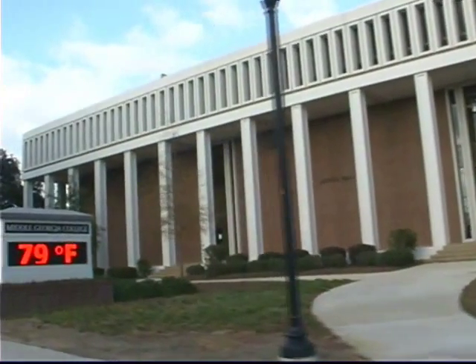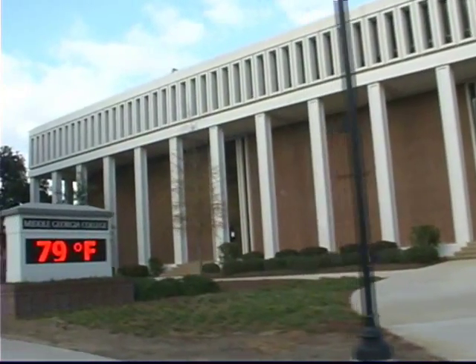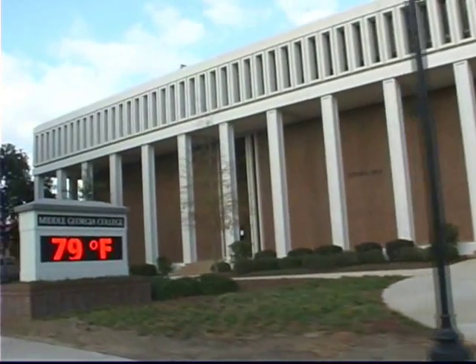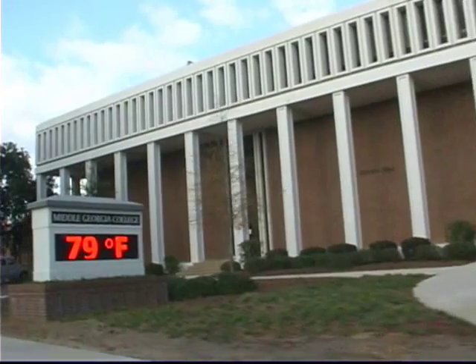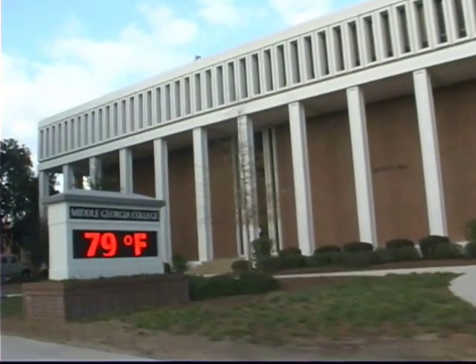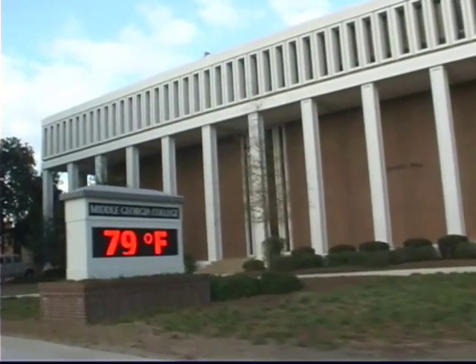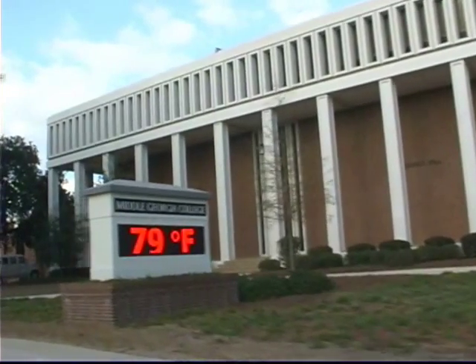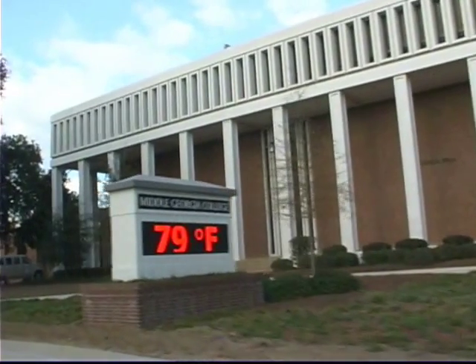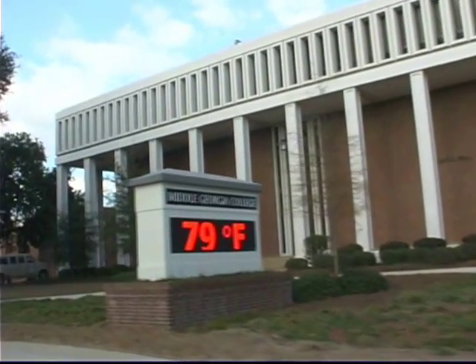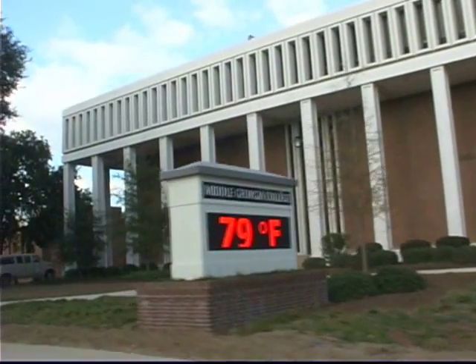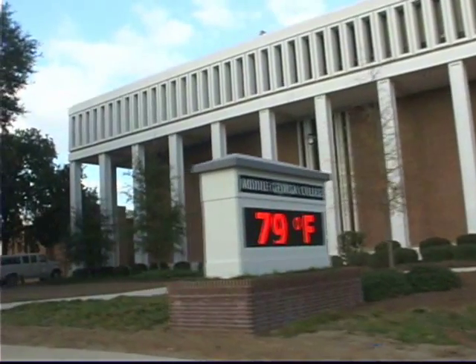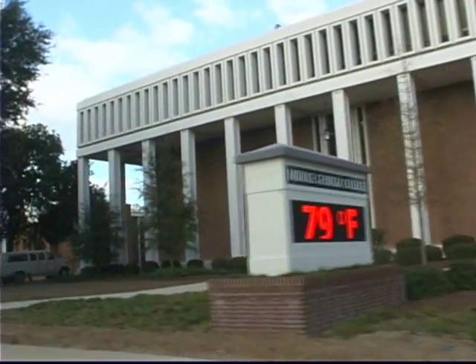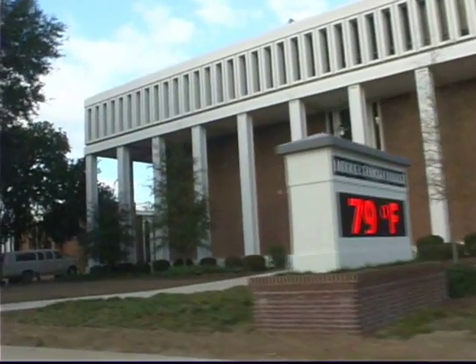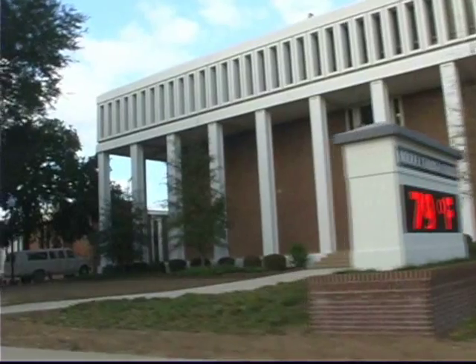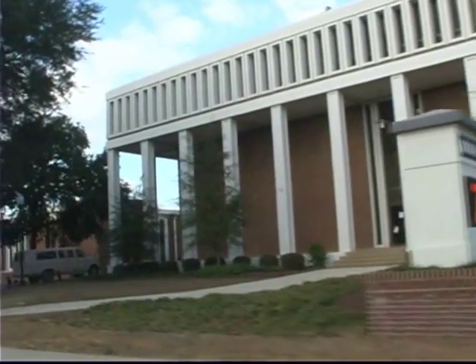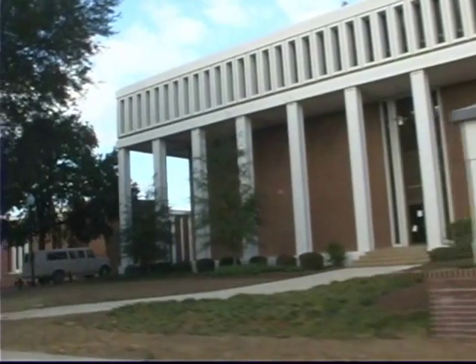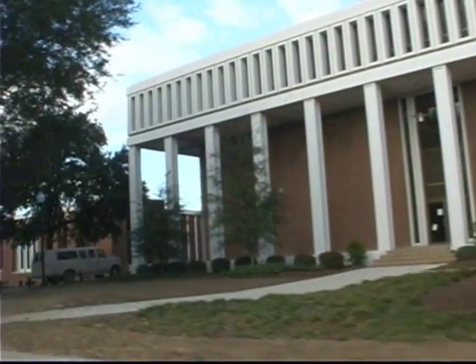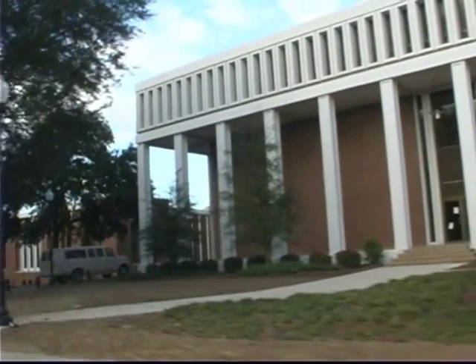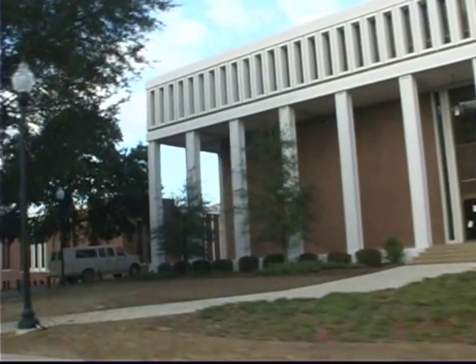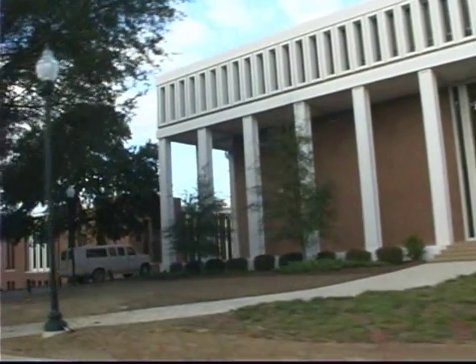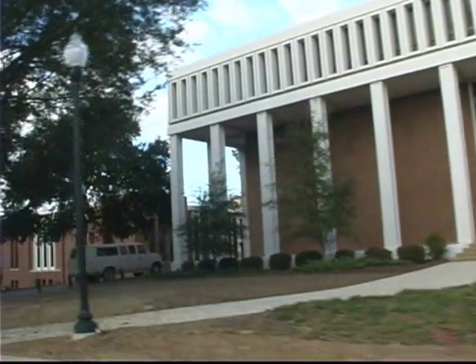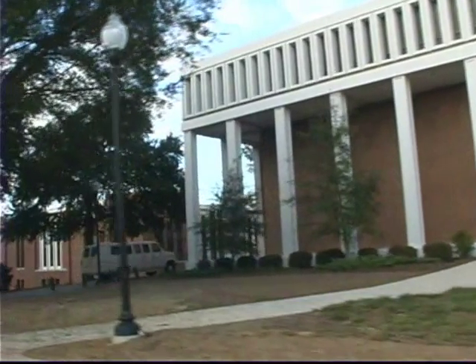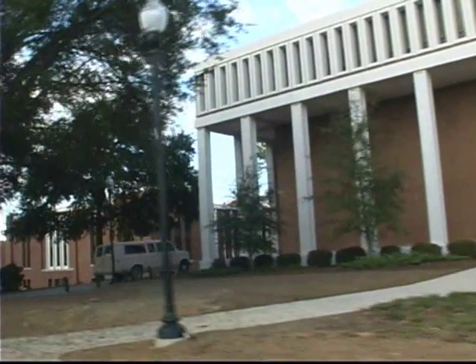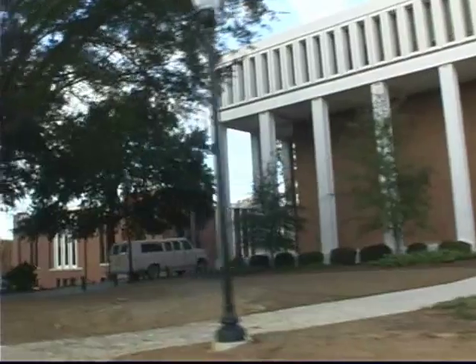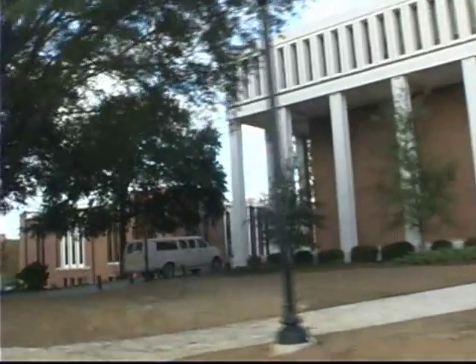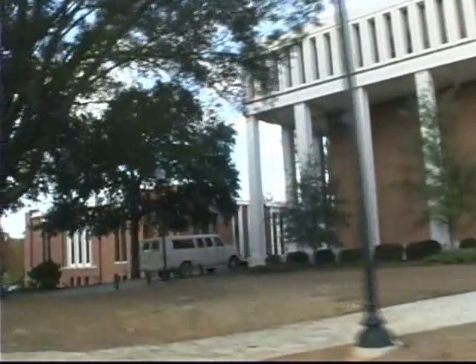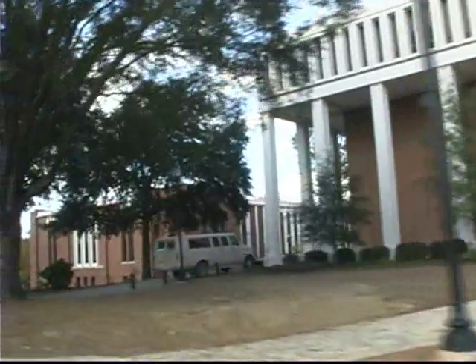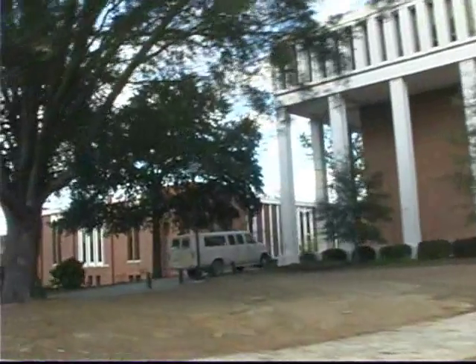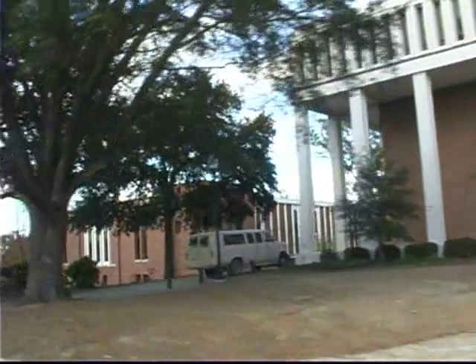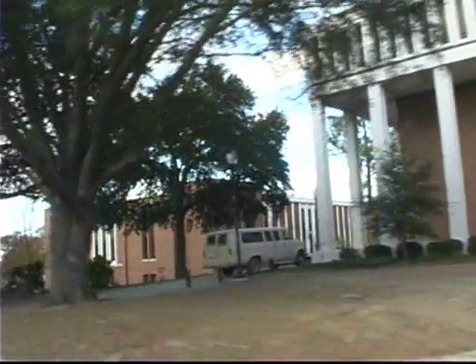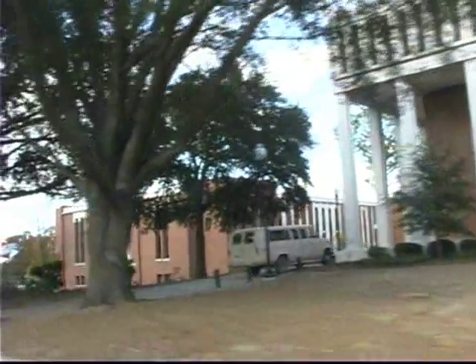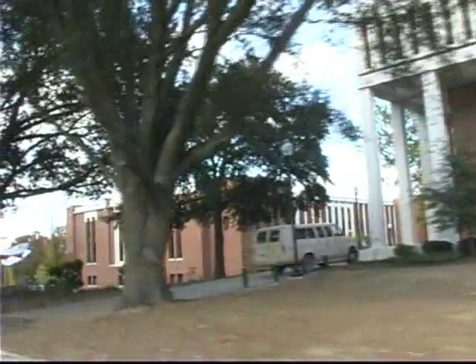Welcome to Middle Georgia College. We were founded in 1884. Middle Georgia College is a state college and currently has over 40 majors, which include four bachelor's degrees, various associate's degrees, as well as several career track and technical programs.